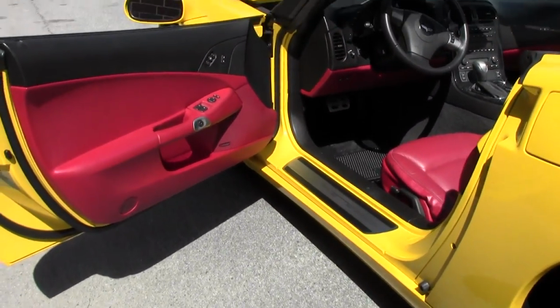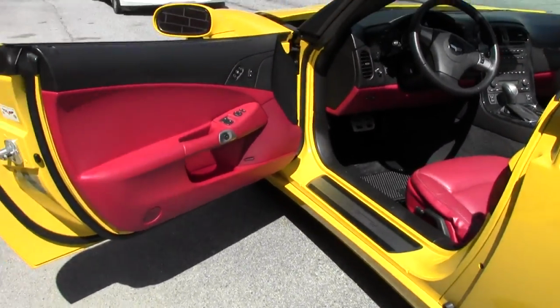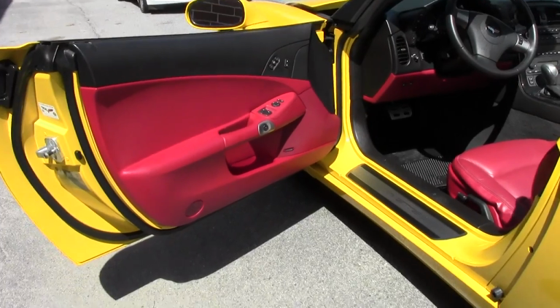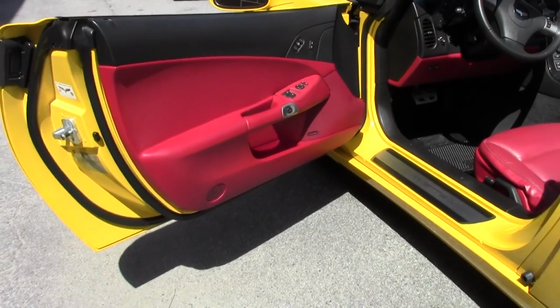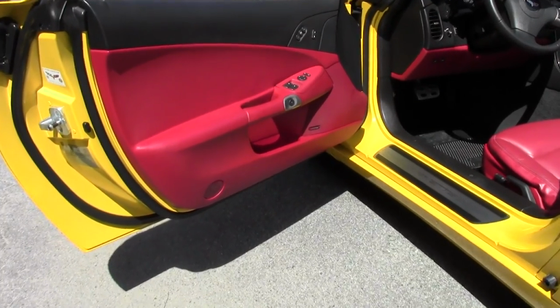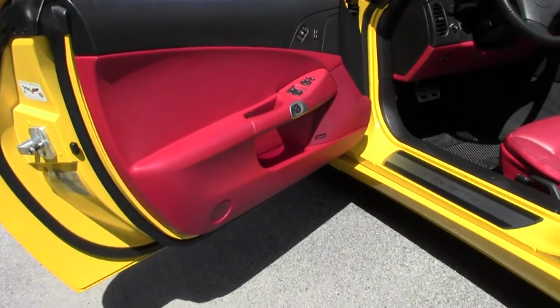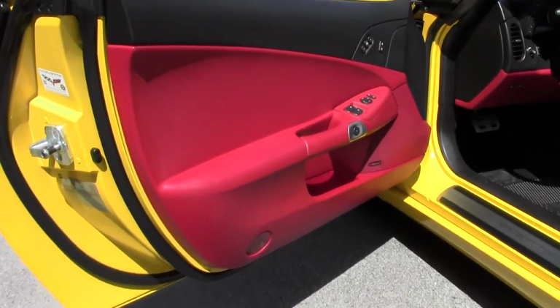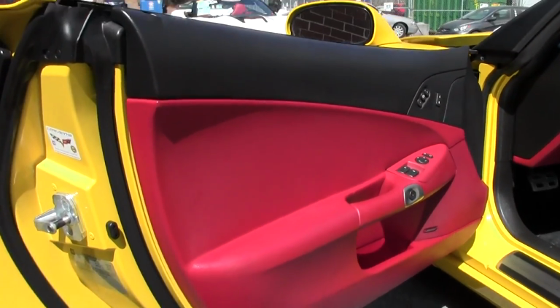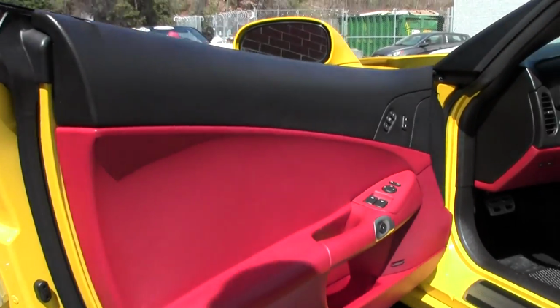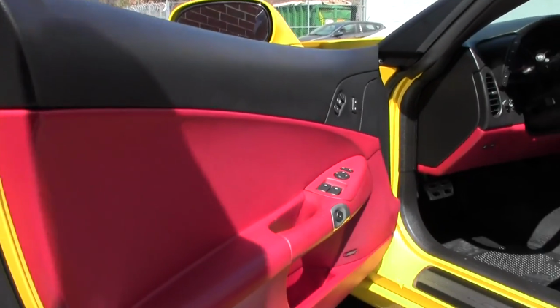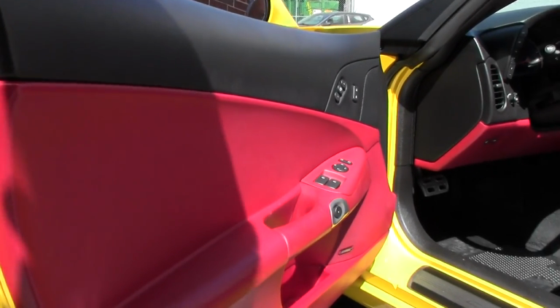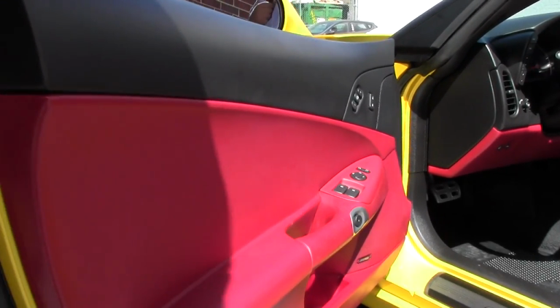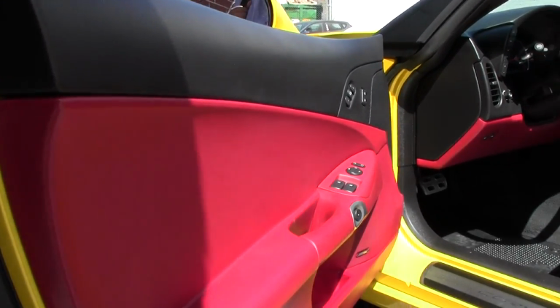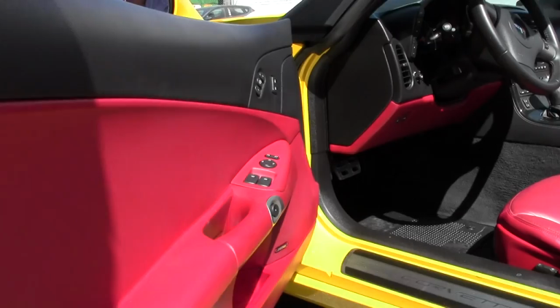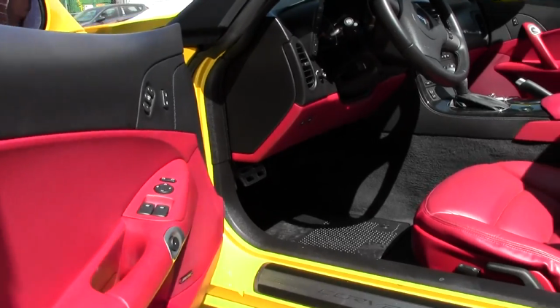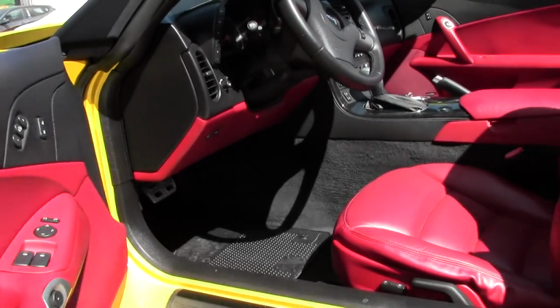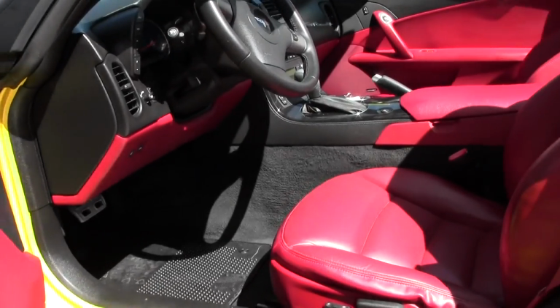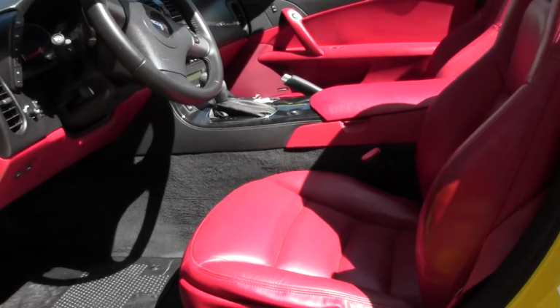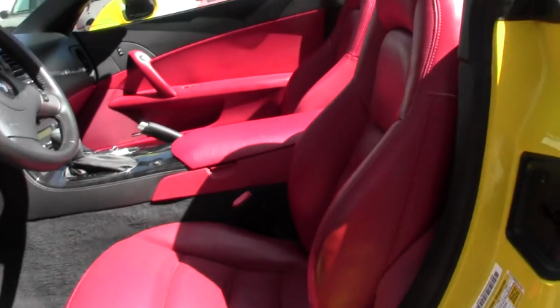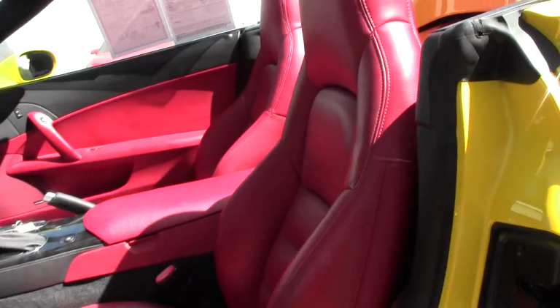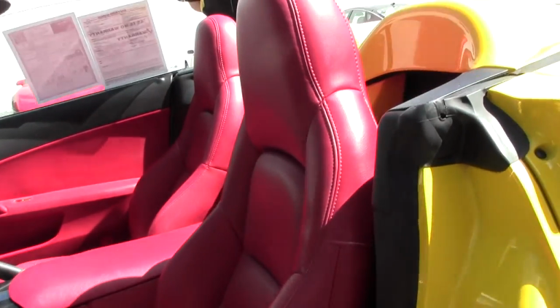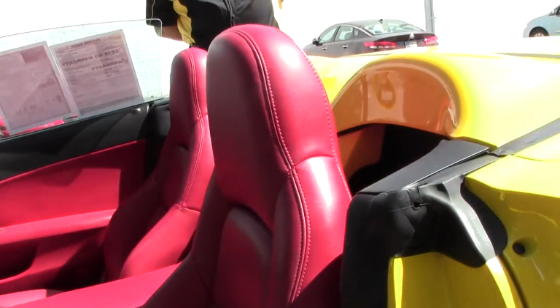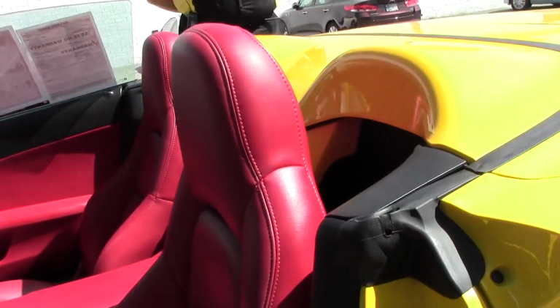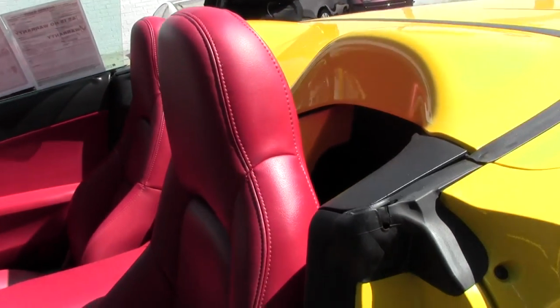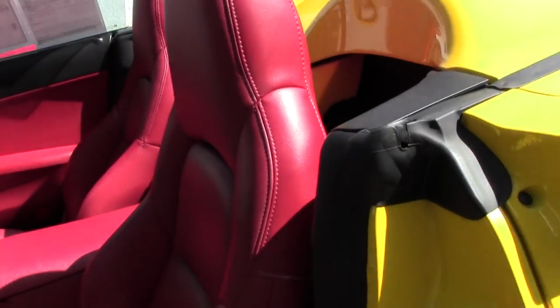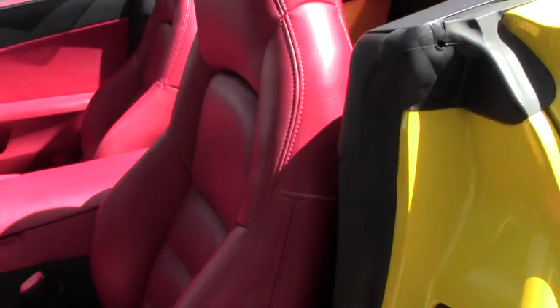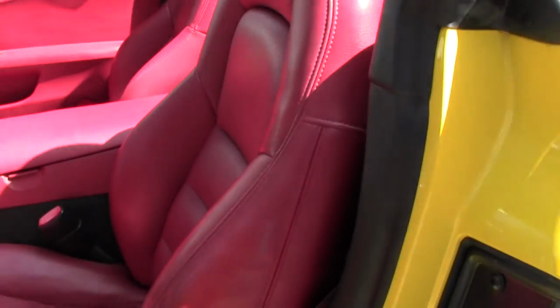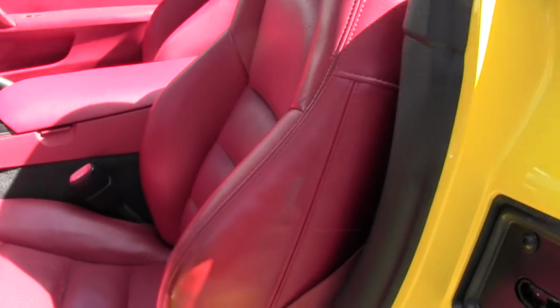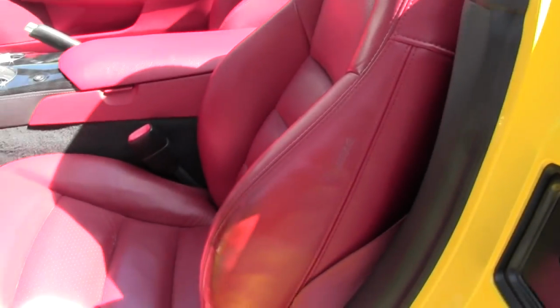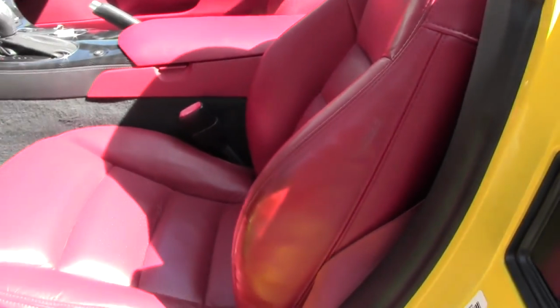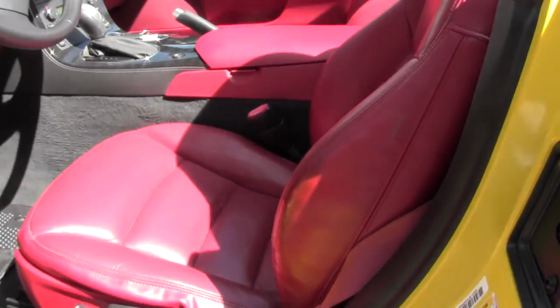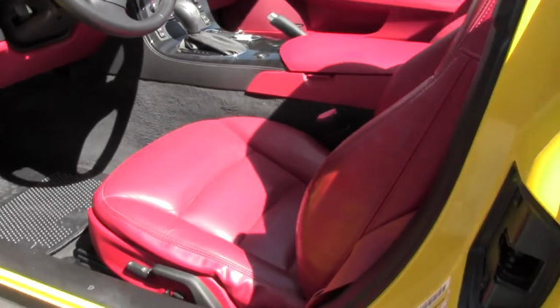As you can see, the door panels are in excellent condition. This is a cream puff by my definition. The dashboard and the seats are in fantastic shape.